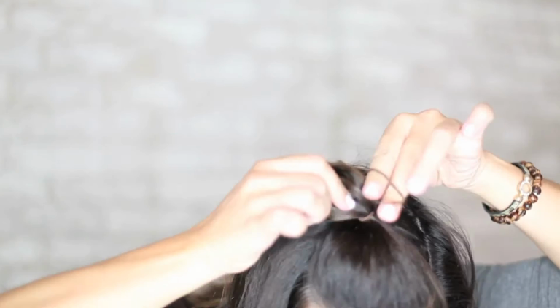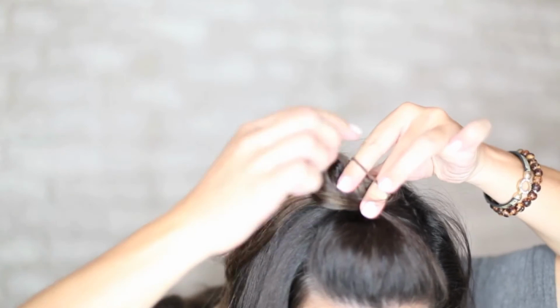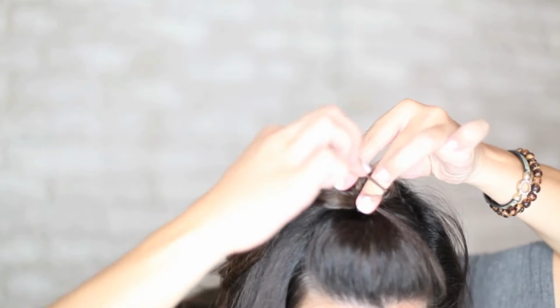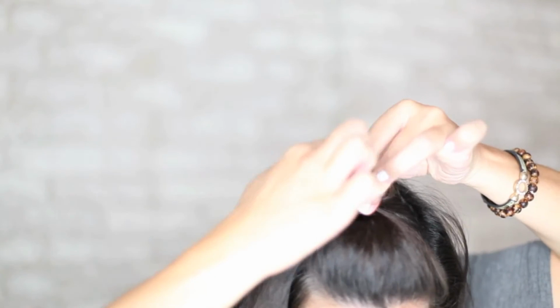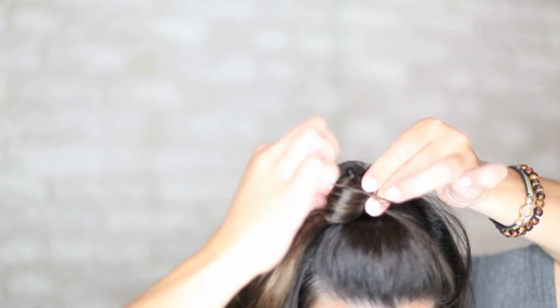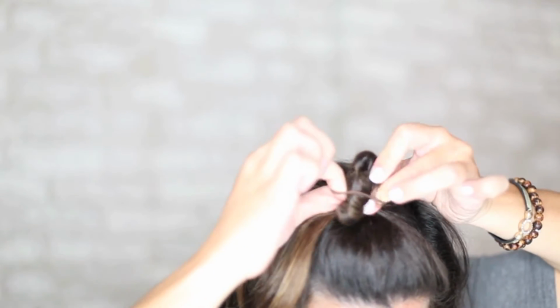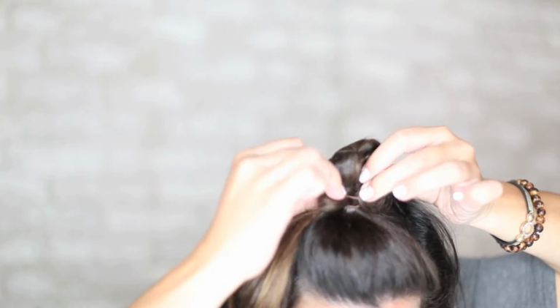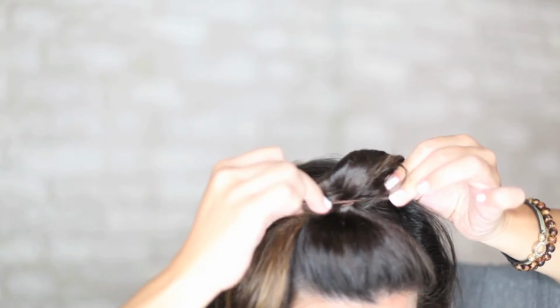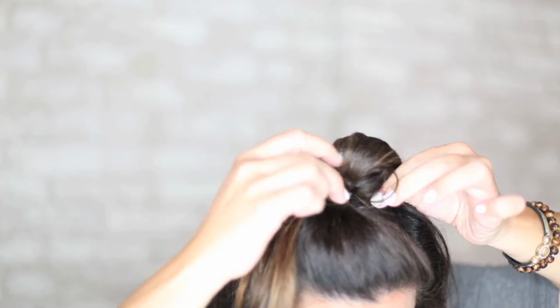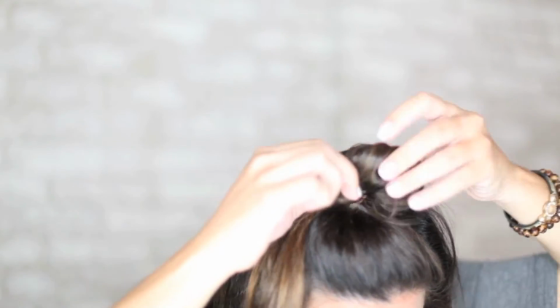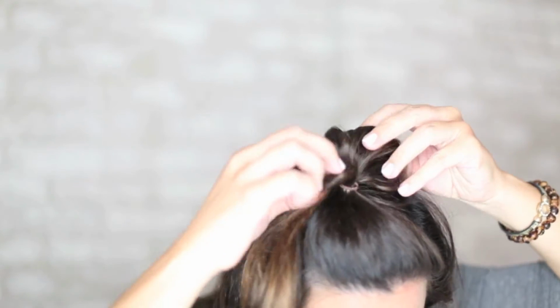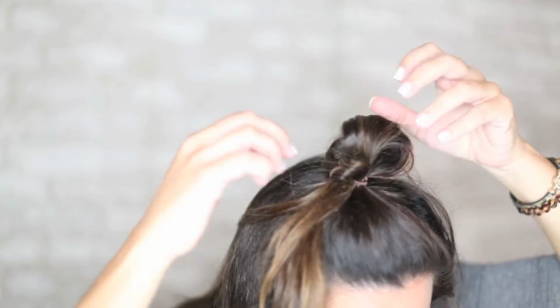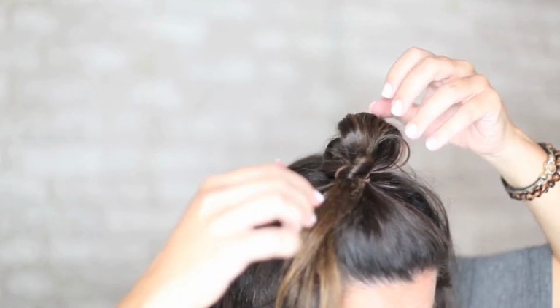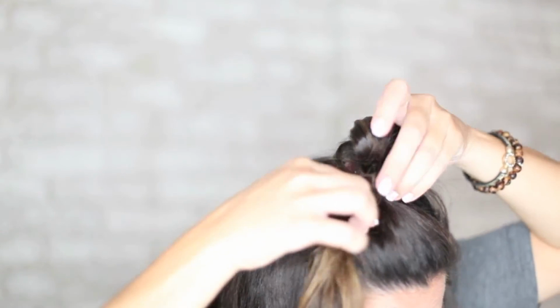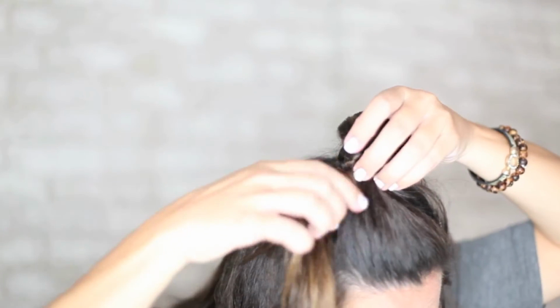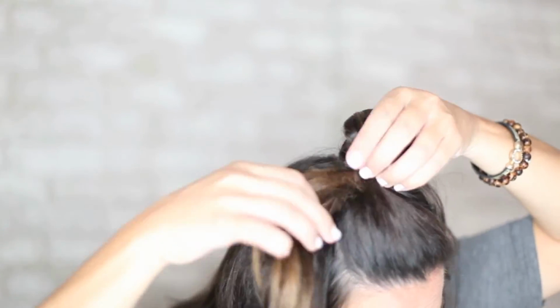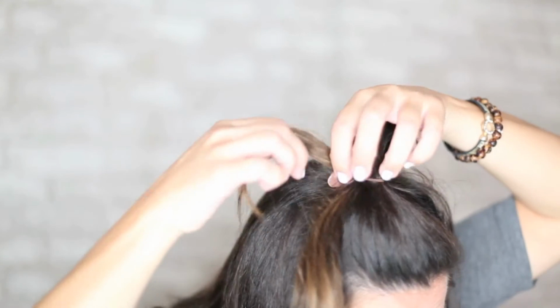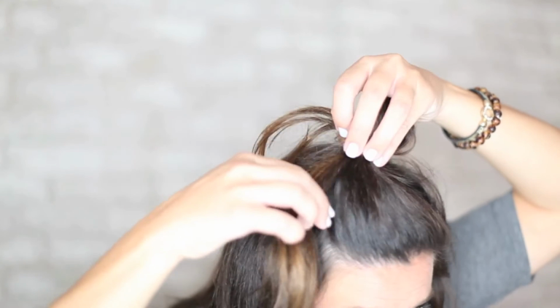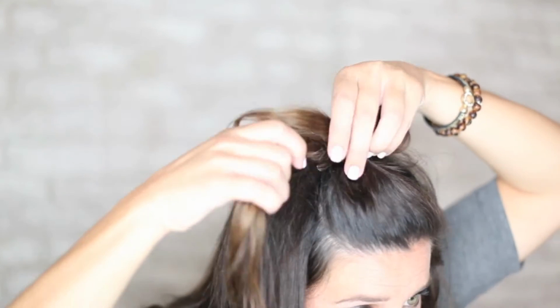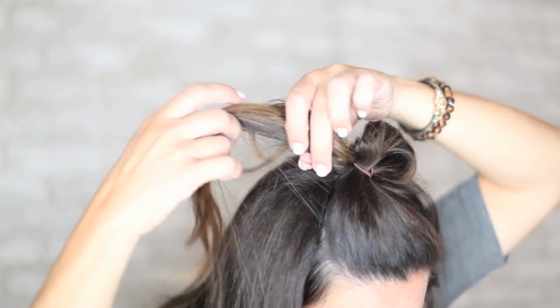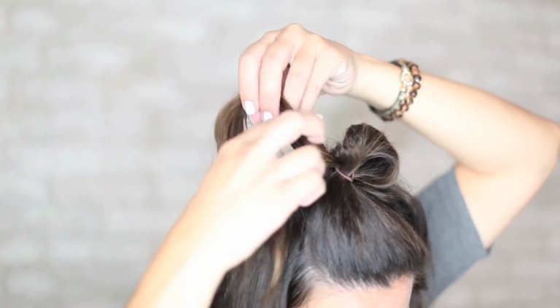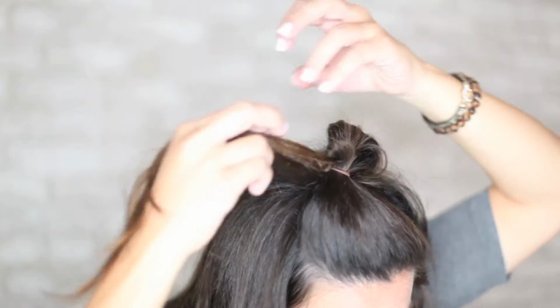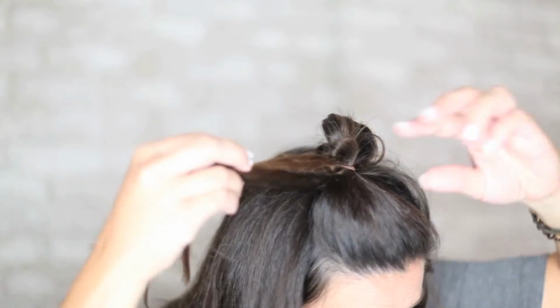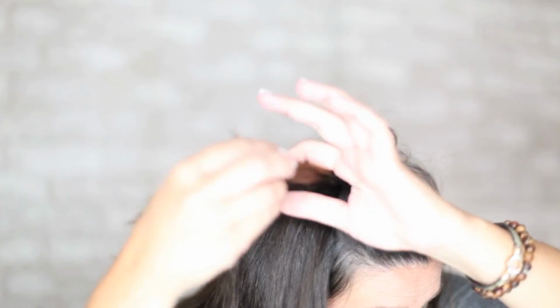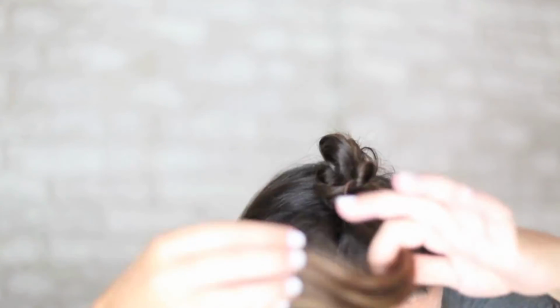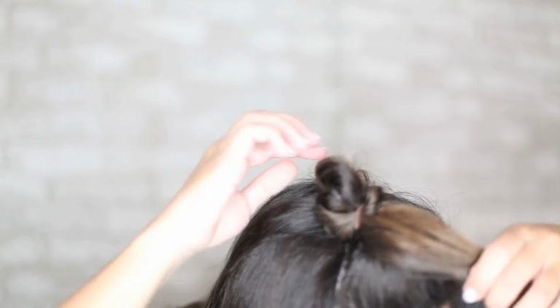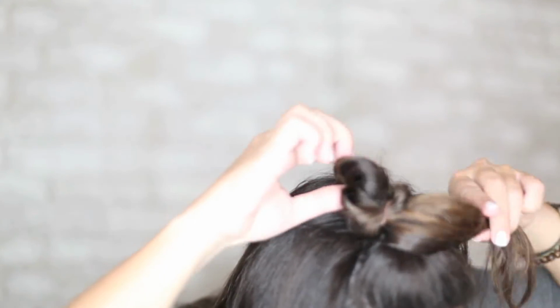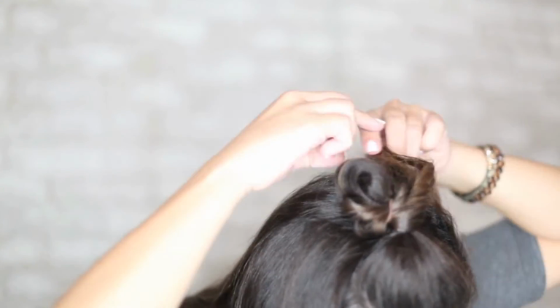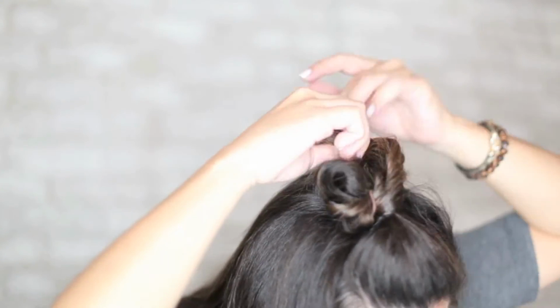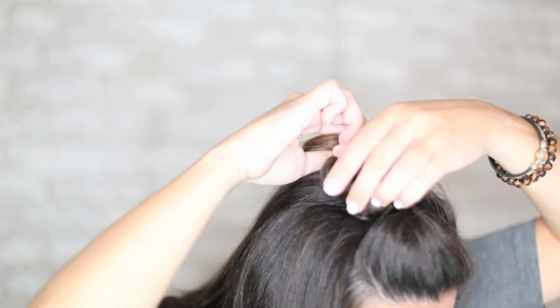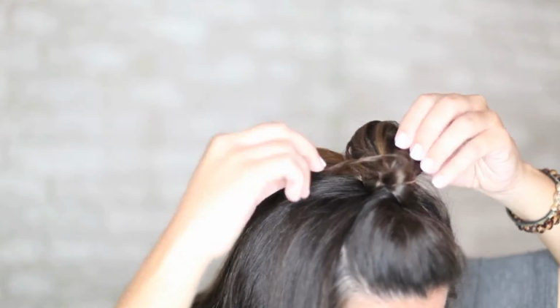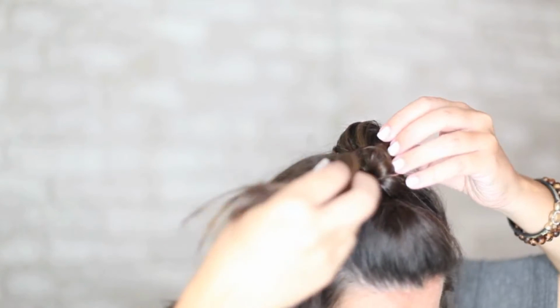Pull it about halfway back through. It looks a little crazy right now, but we're going to use this whole strand of hair and wrap it.